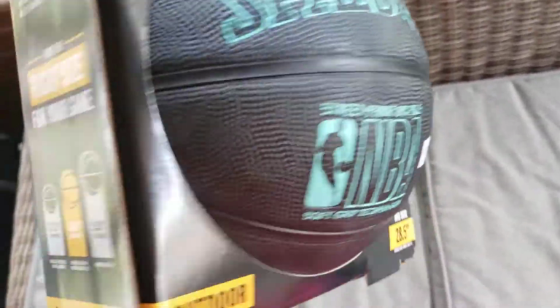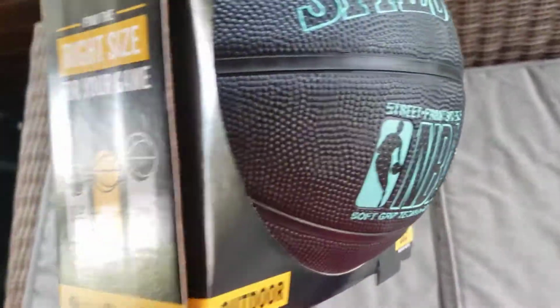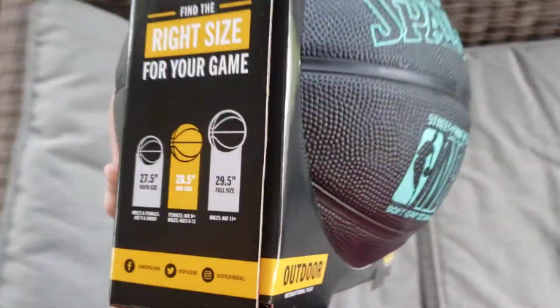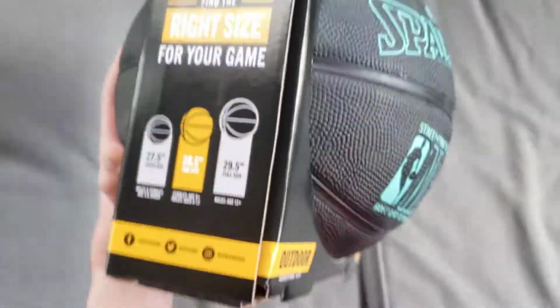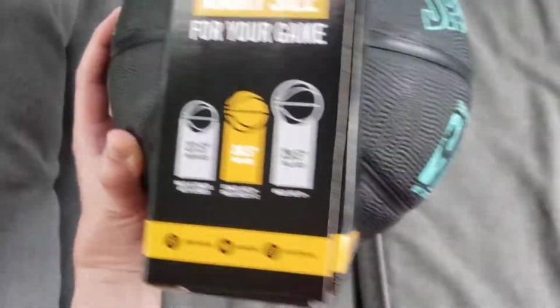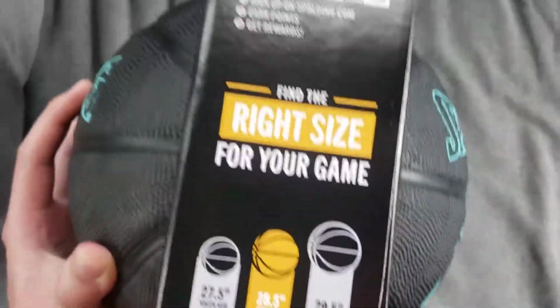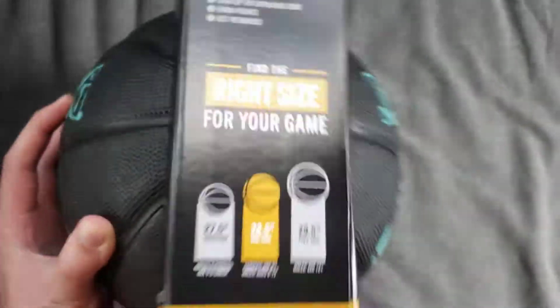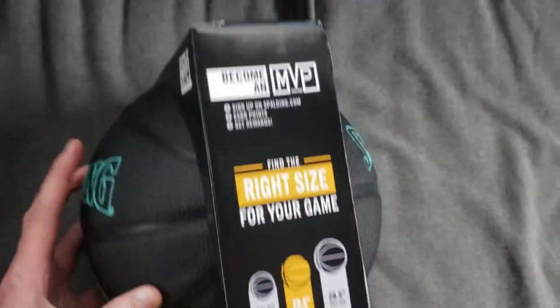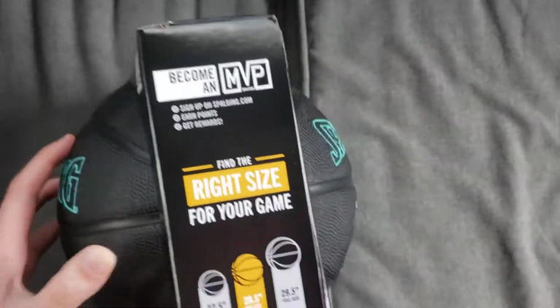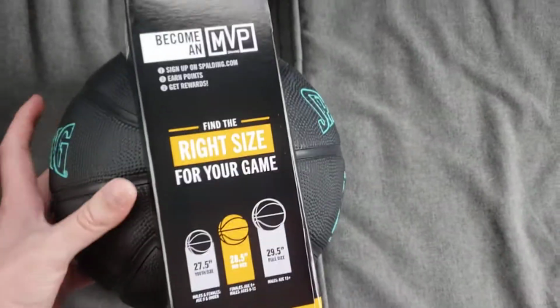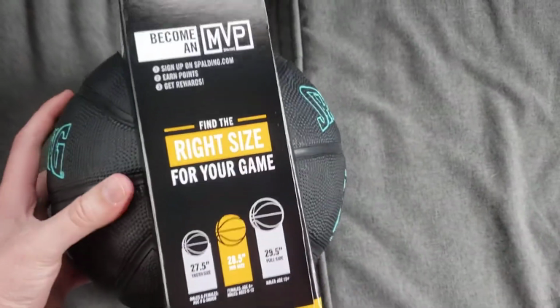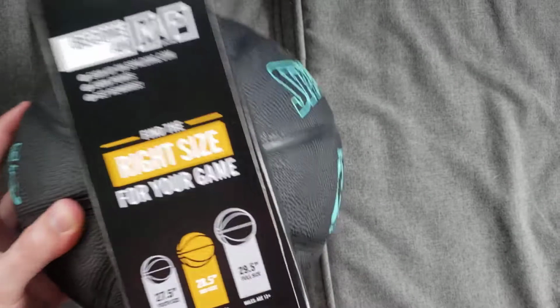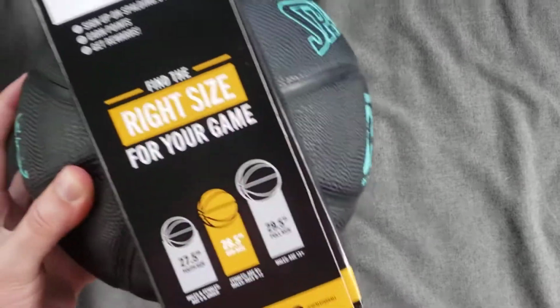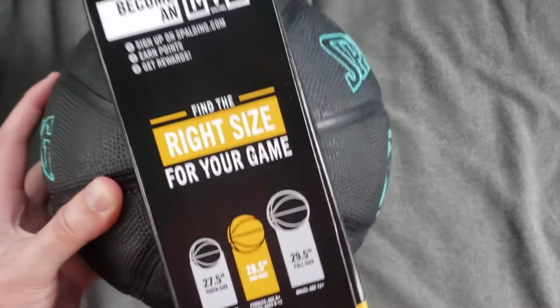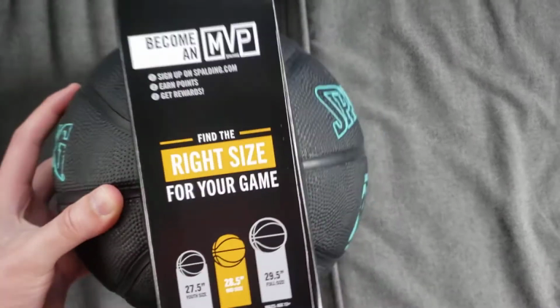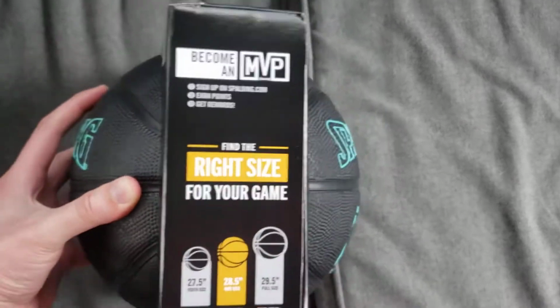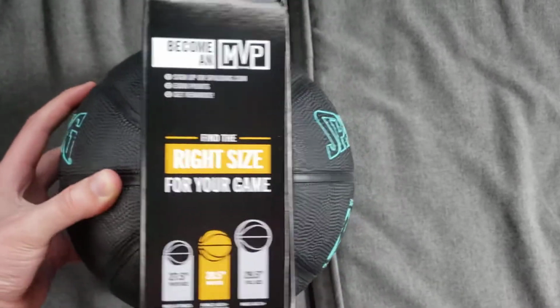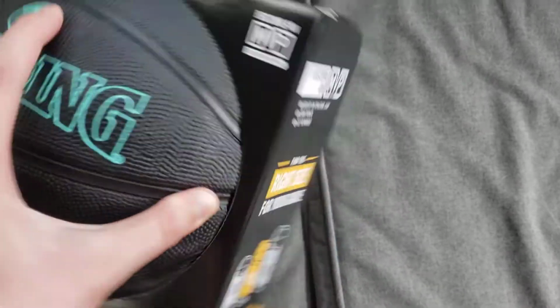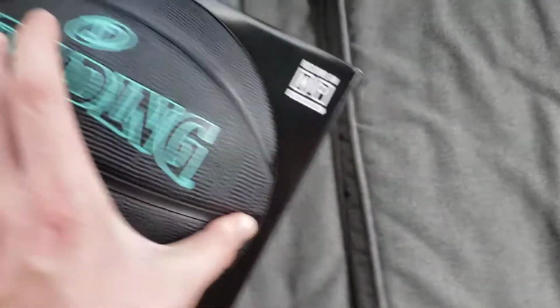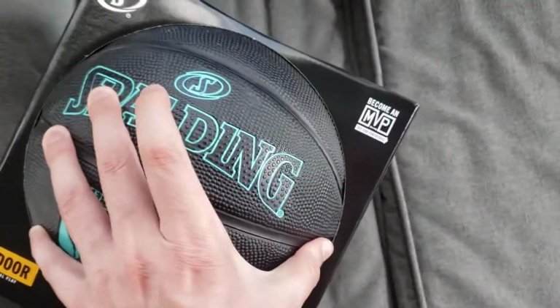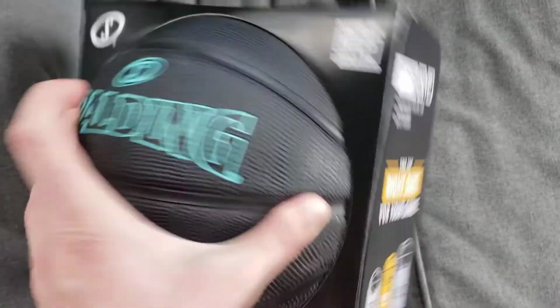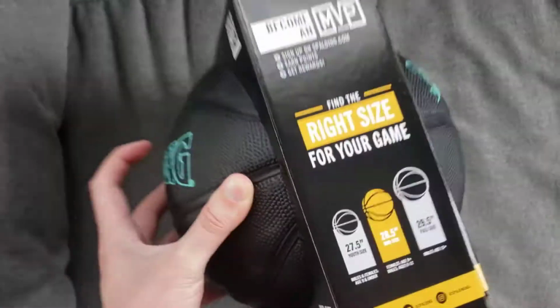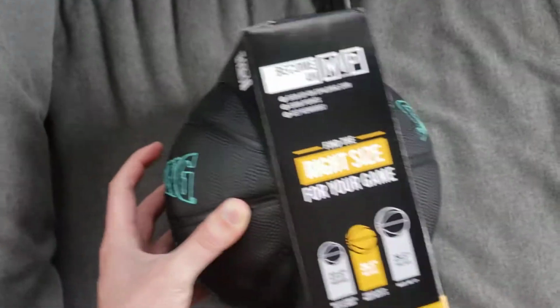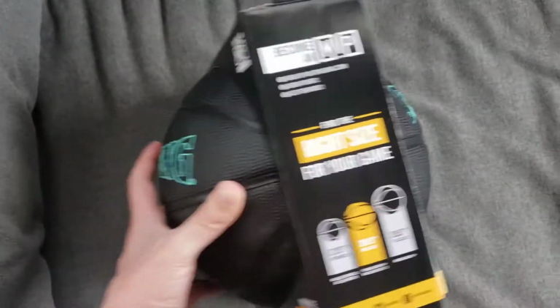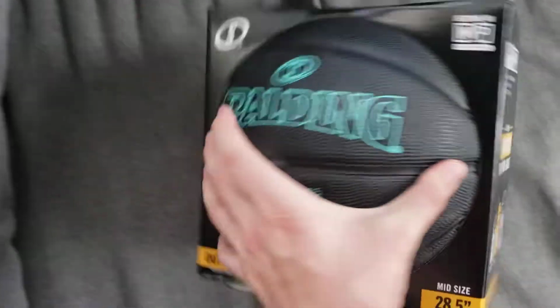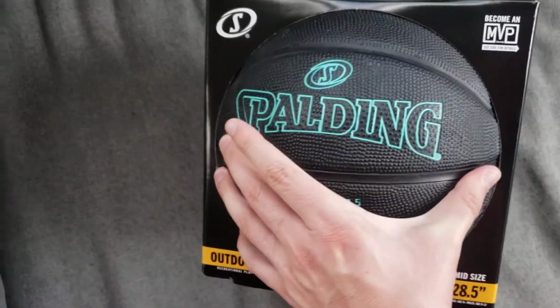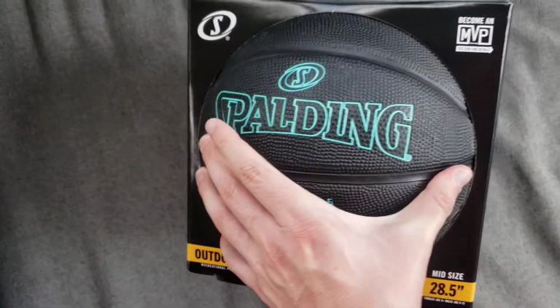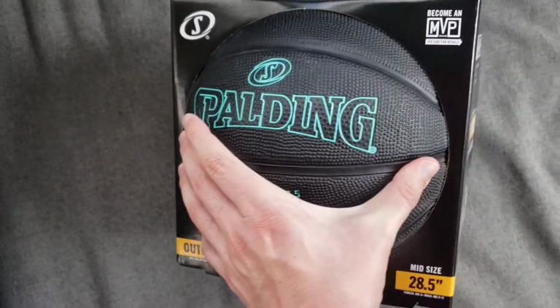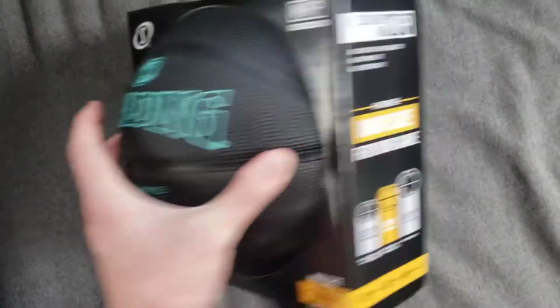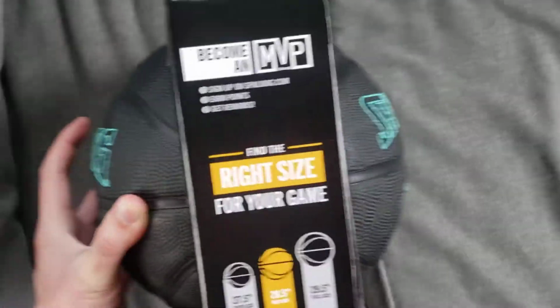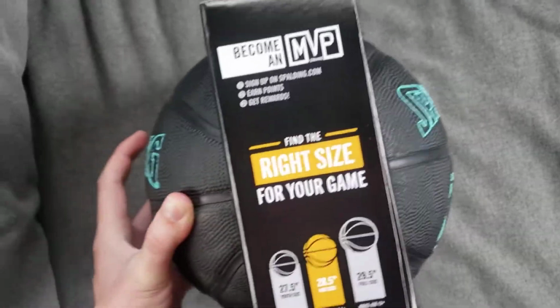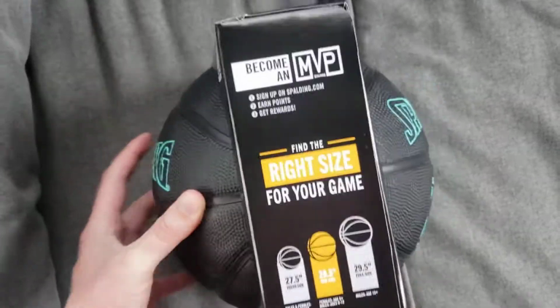And yeah, this is a nice ball. I love the styling. I love the grip. Too bad they can't stay brand new forever, right? And it's a Spalding, so you gotta love that.